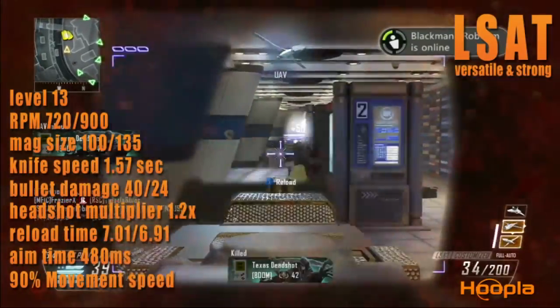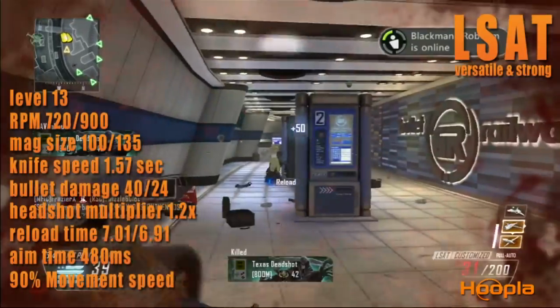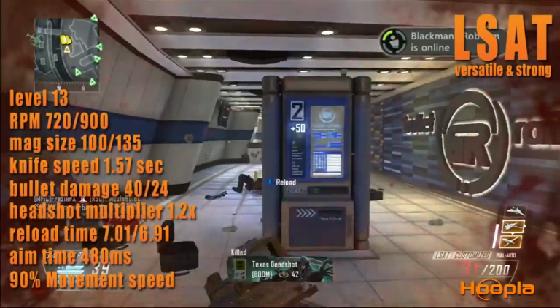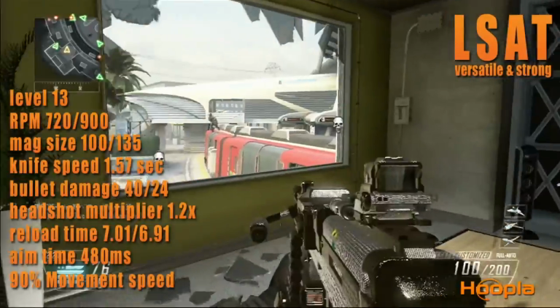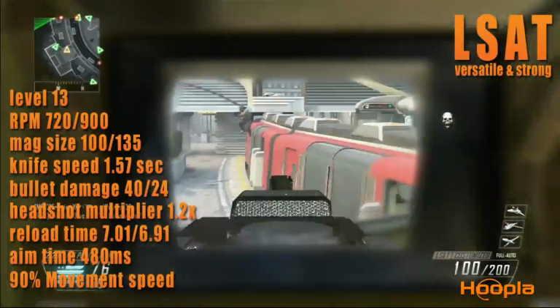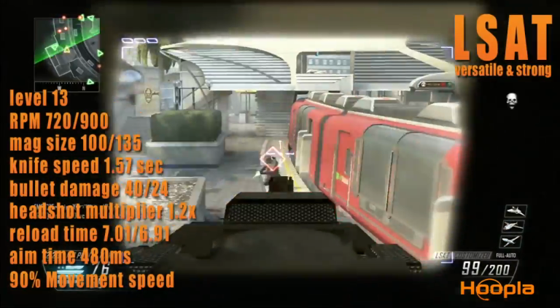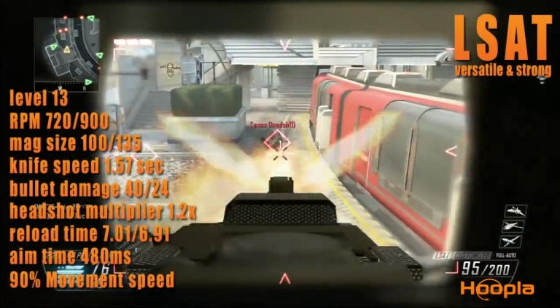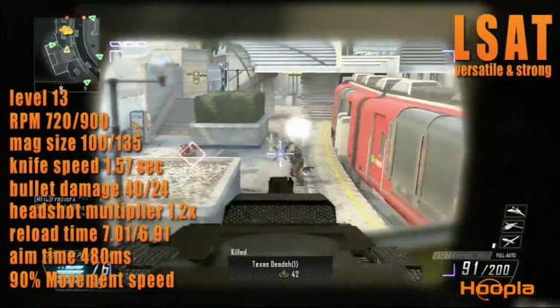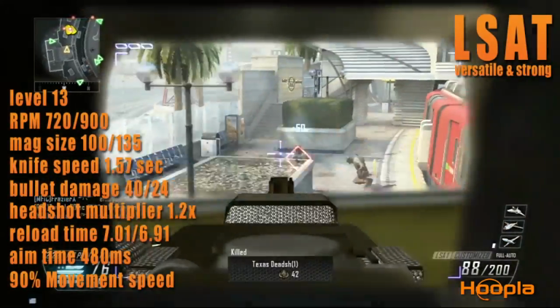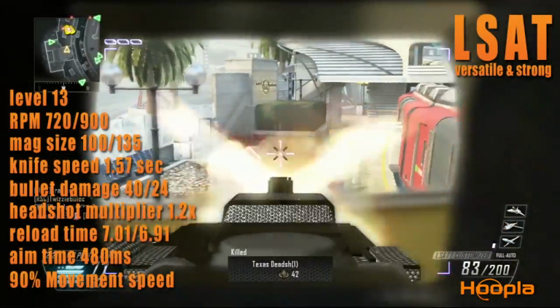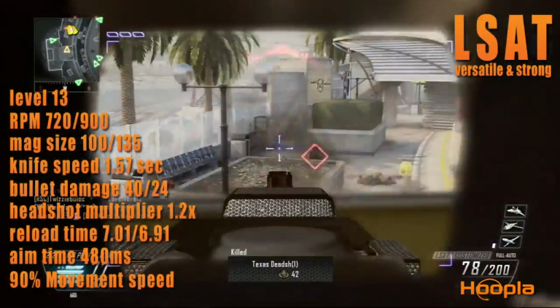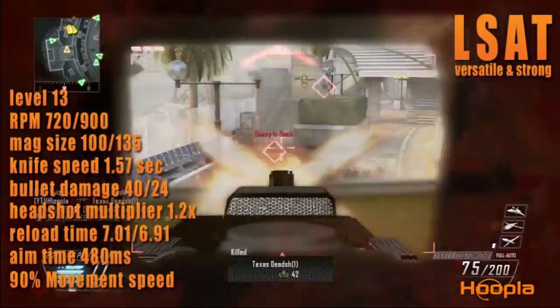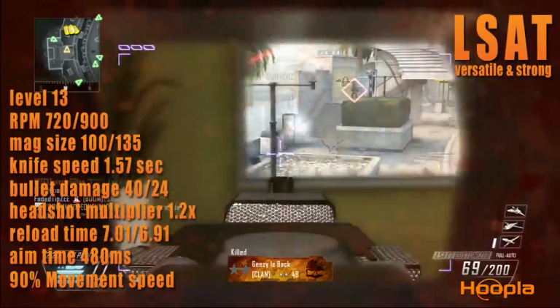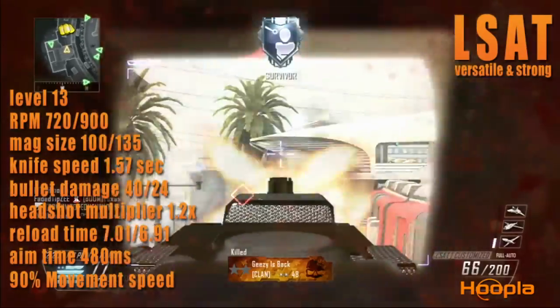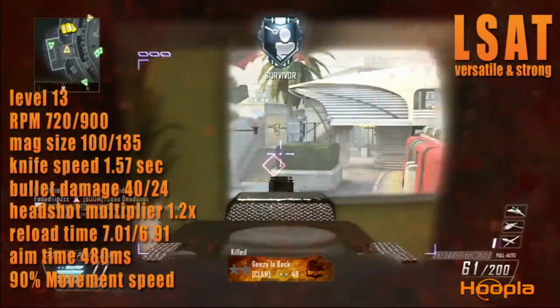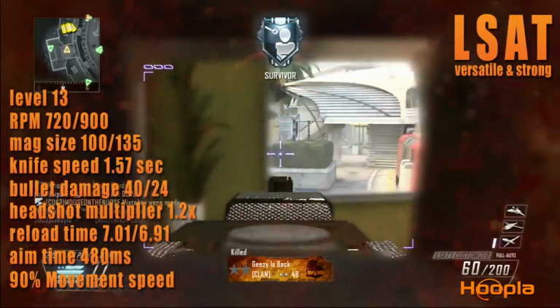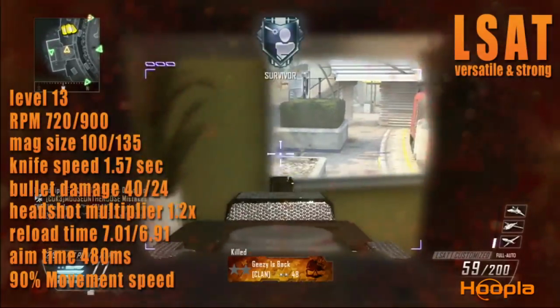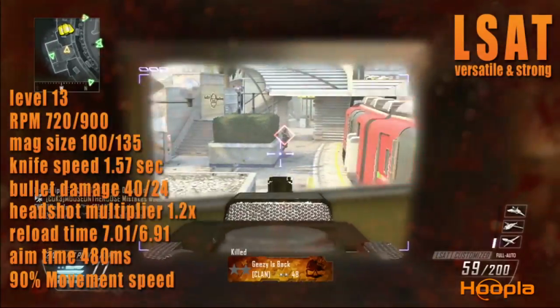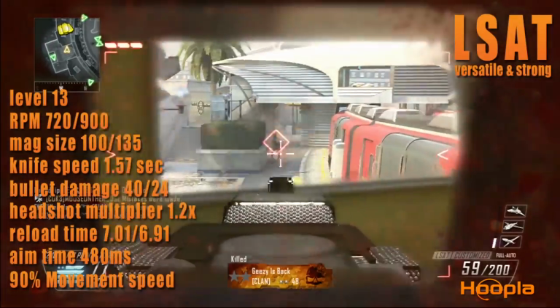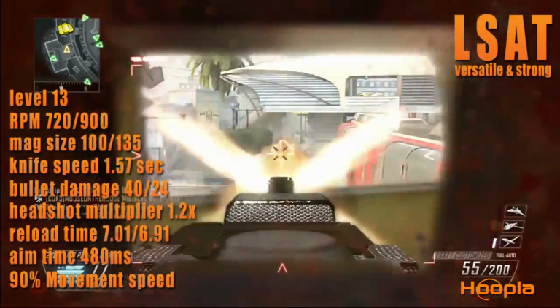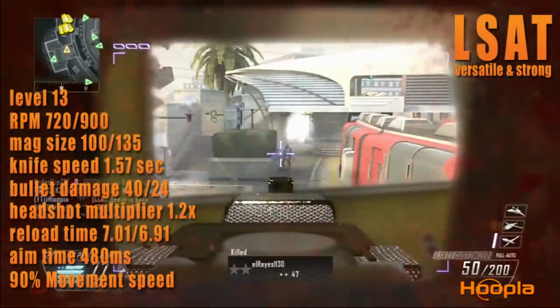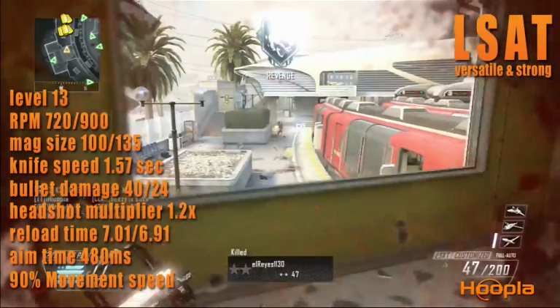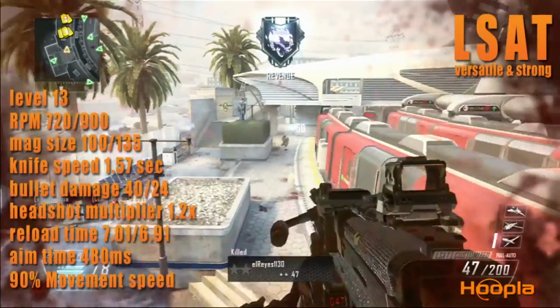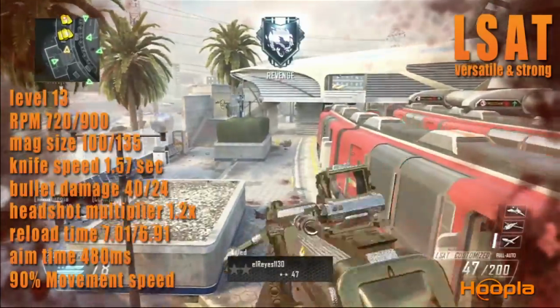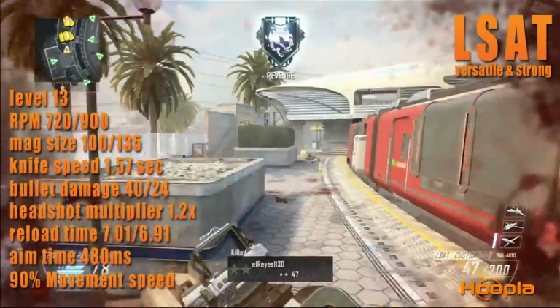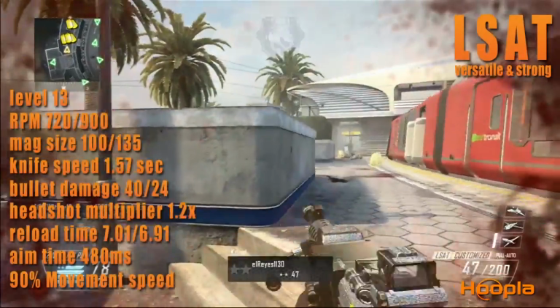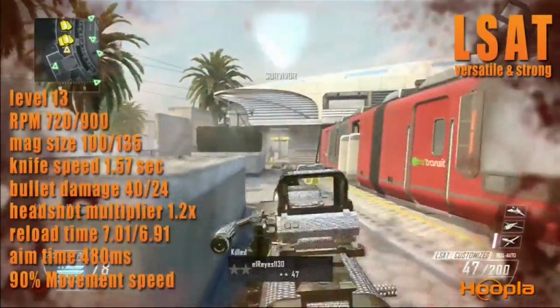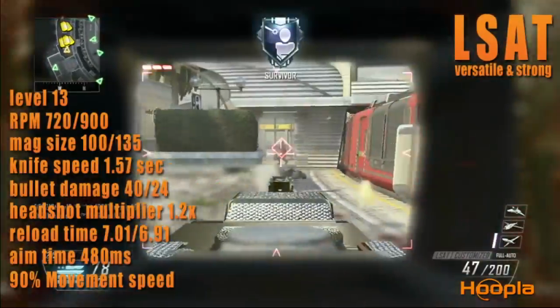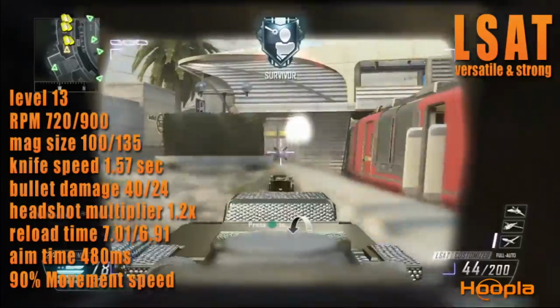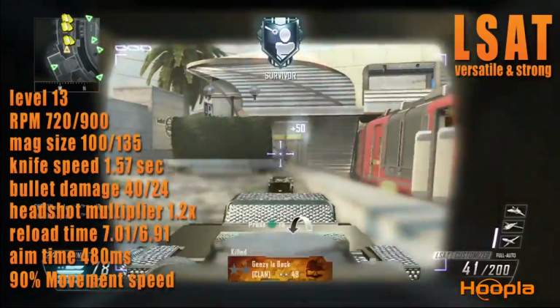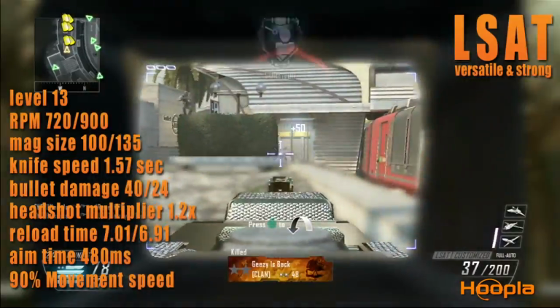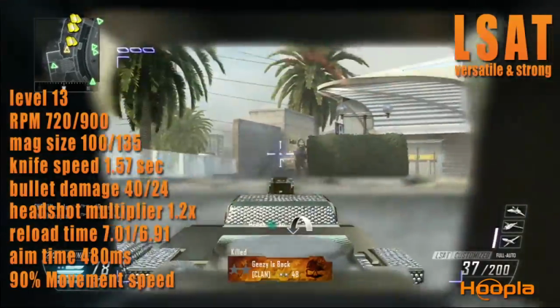Compared to the other LMGs, it ranks 3rd in fire rate, 3rd in damage, 2nd in range, and 2nd in accuracy behind the Mach 48. Bottom line, this gun is like the Mach 48 except it's a lighter version.